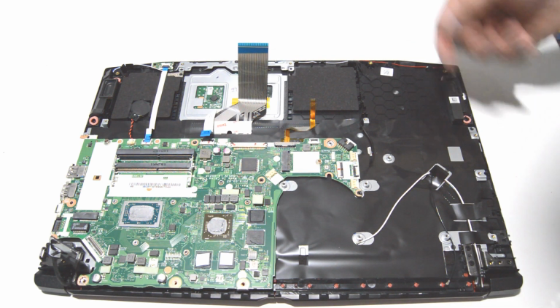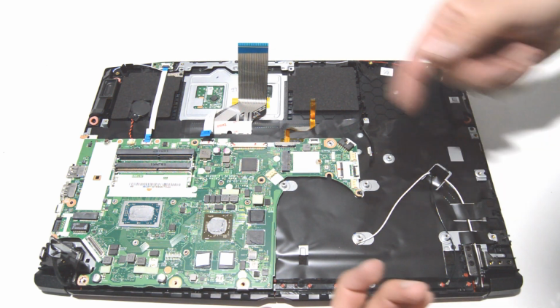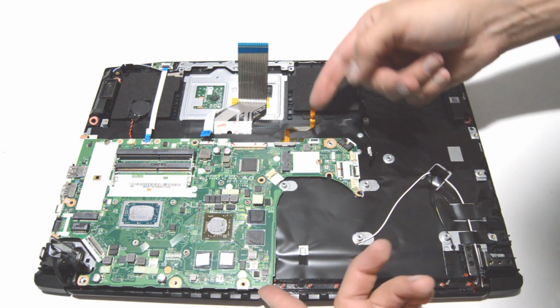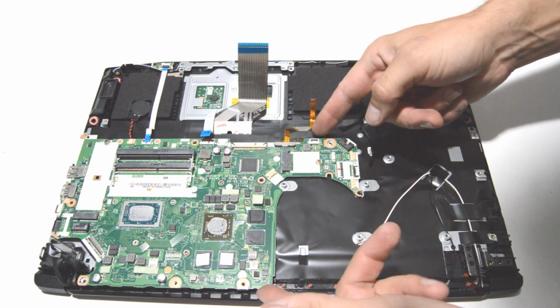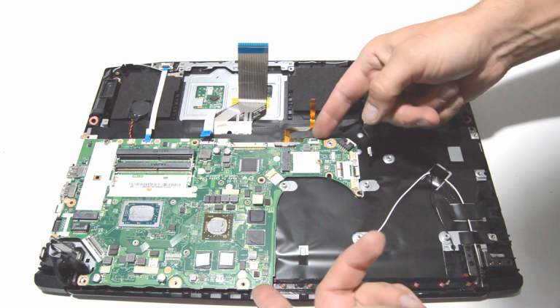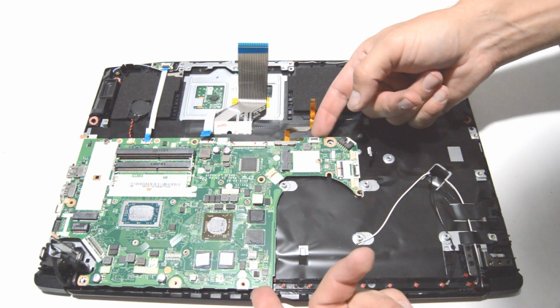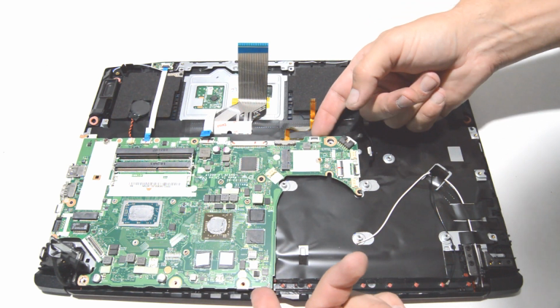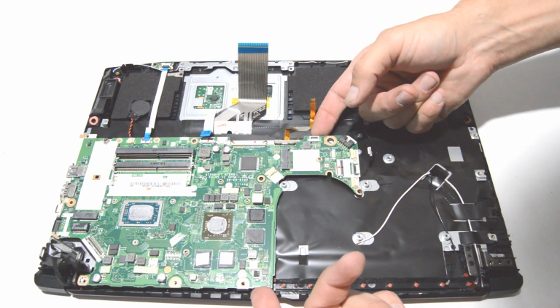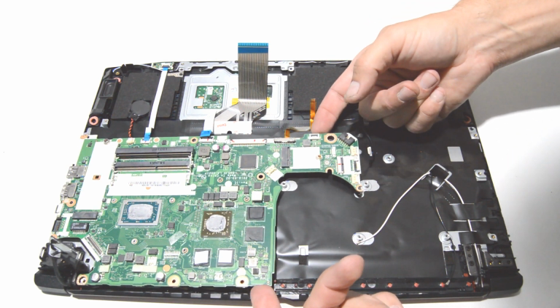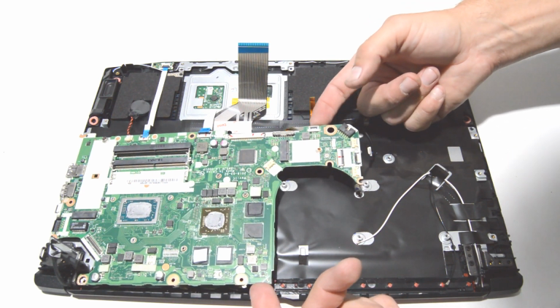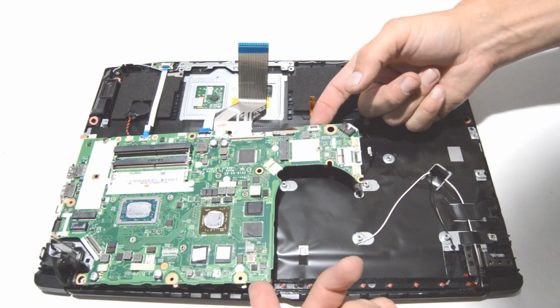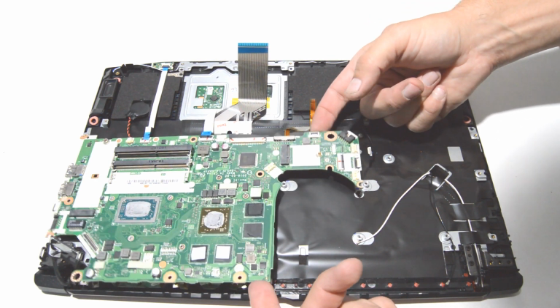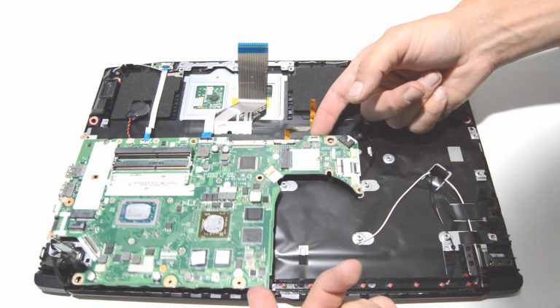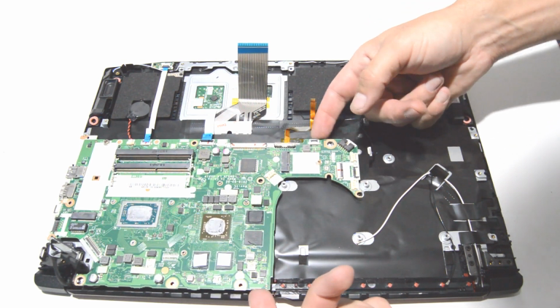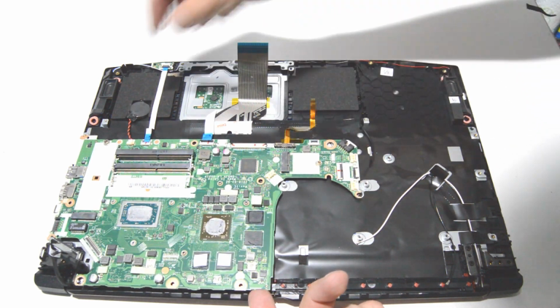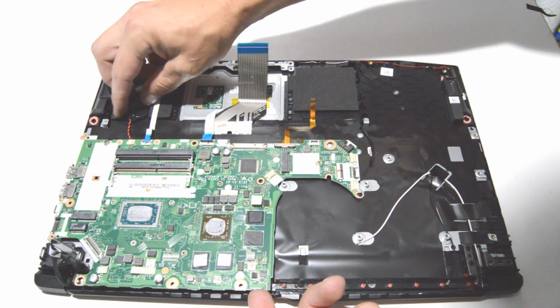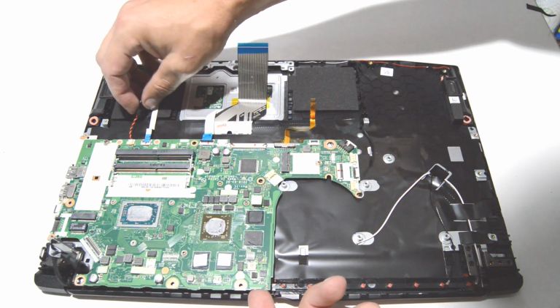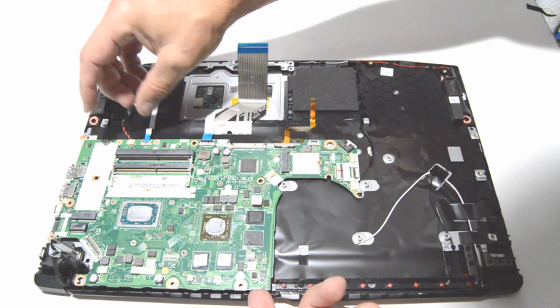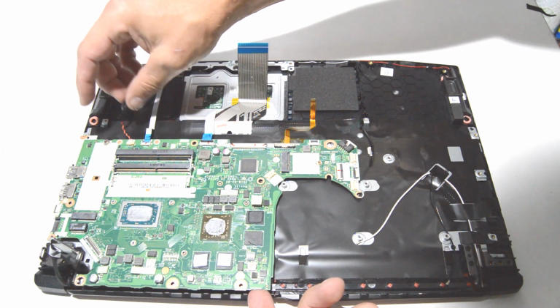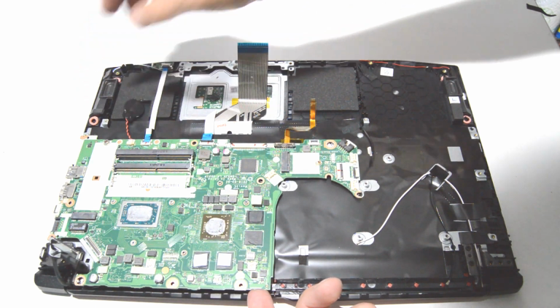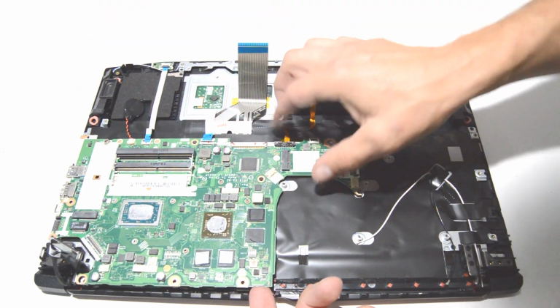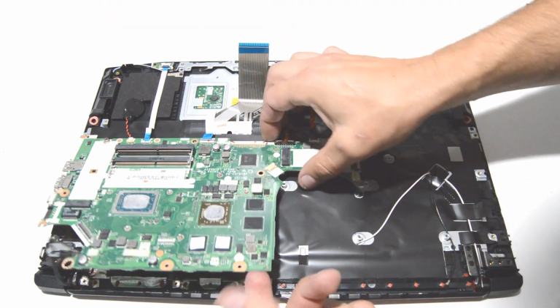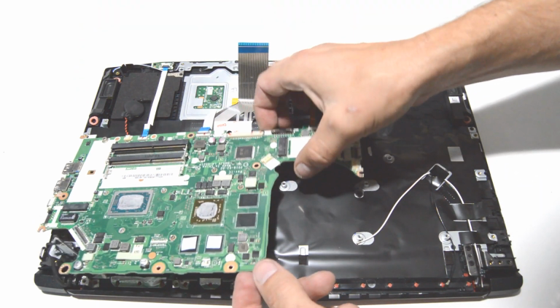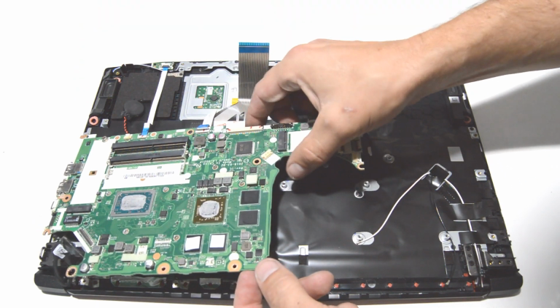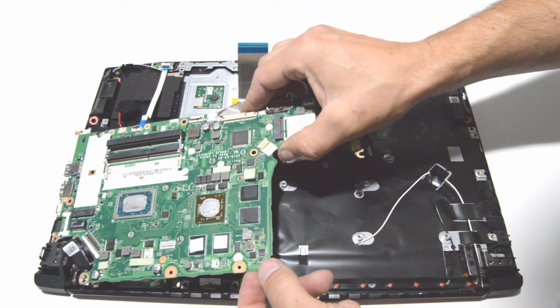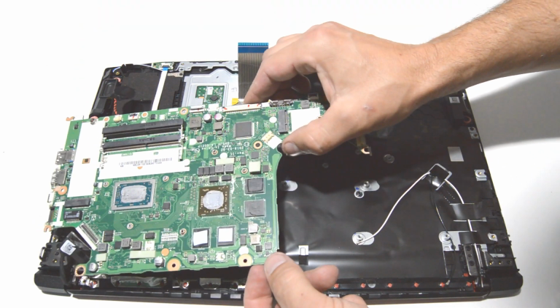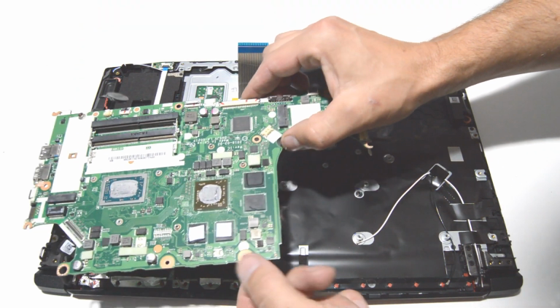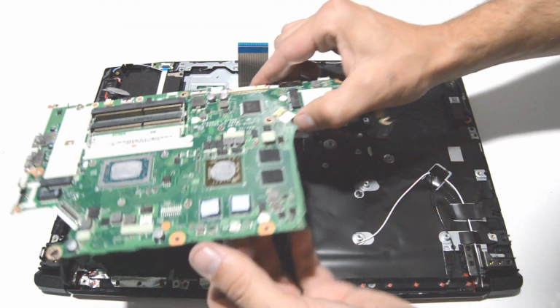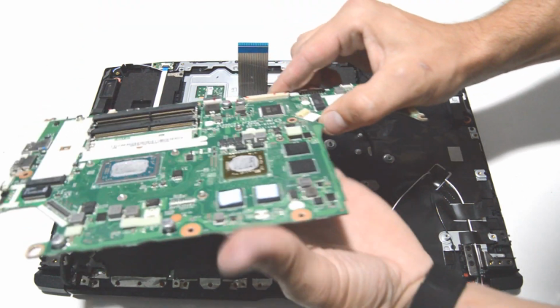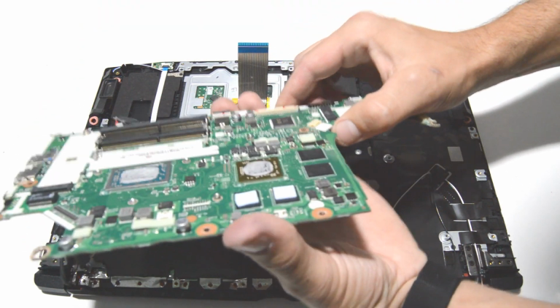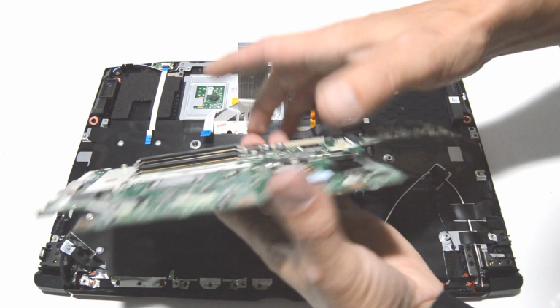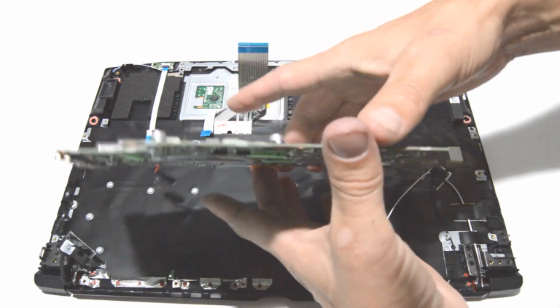Once you have the screws out, just gently lift up on the motherboard, make sure your CMOS battery is free, and then remove the motherboard.